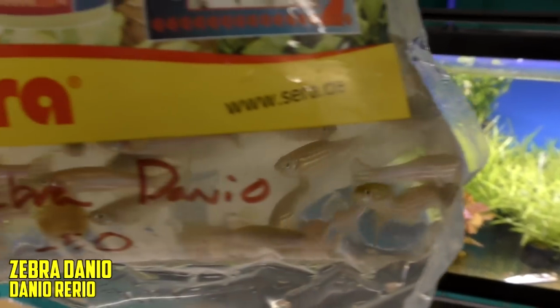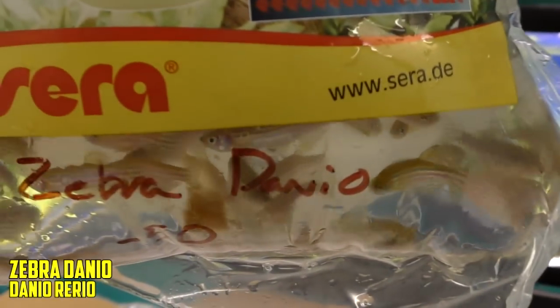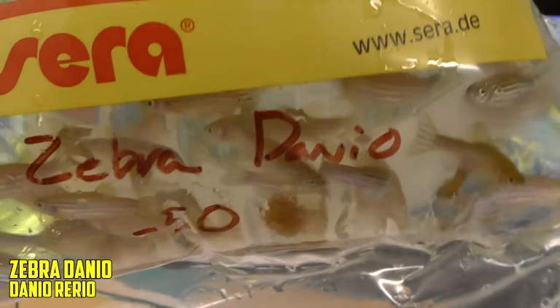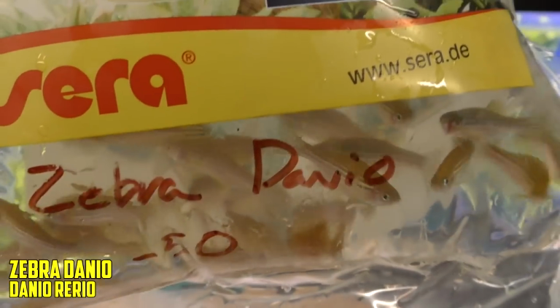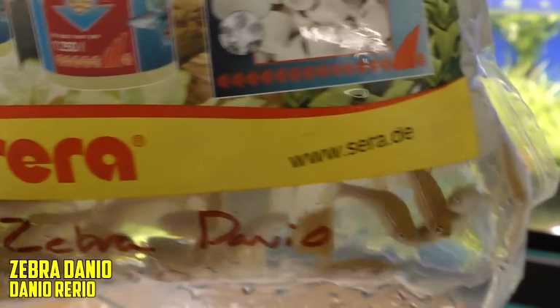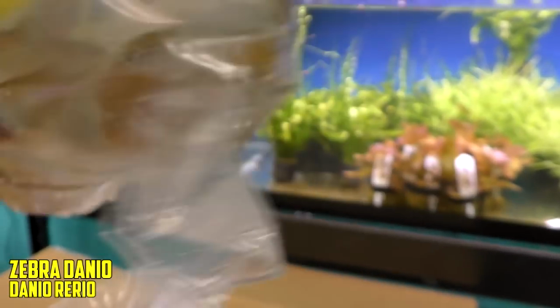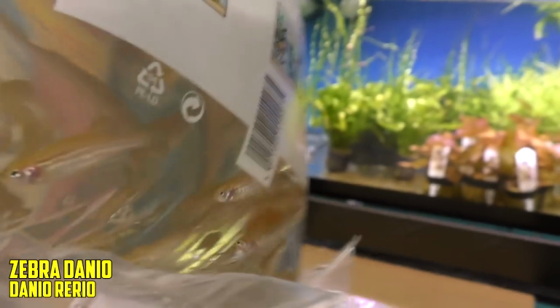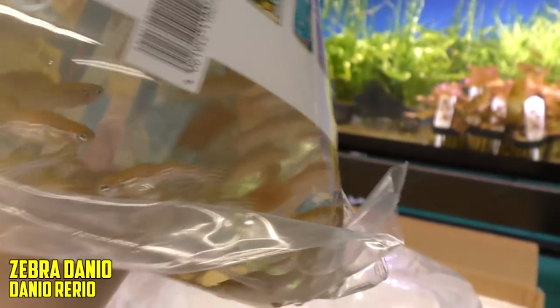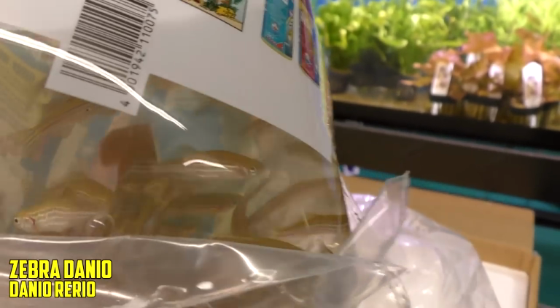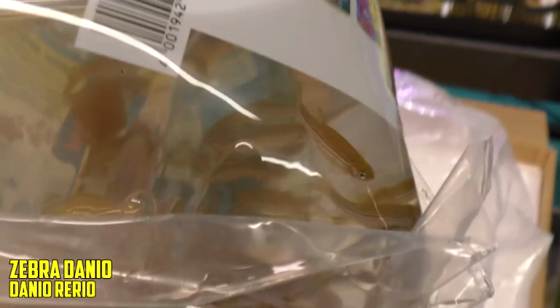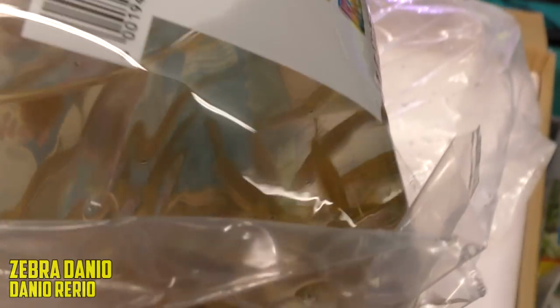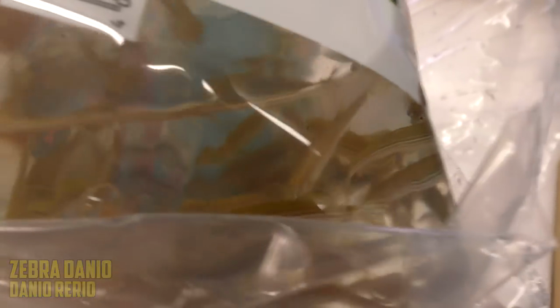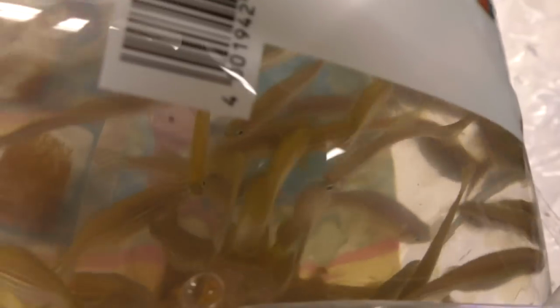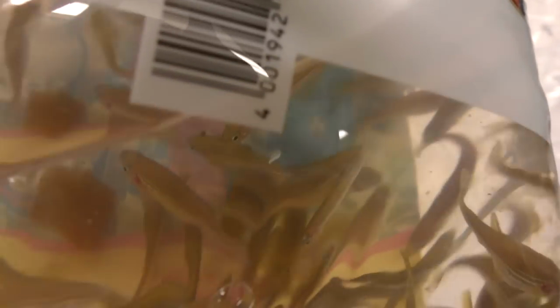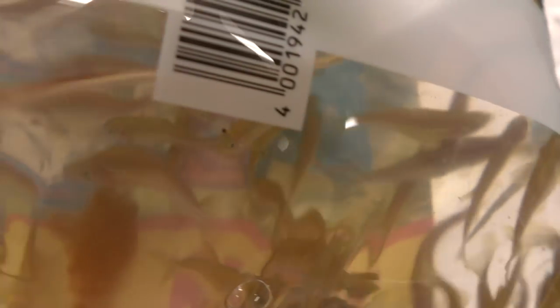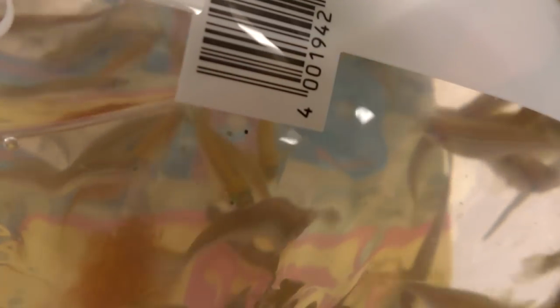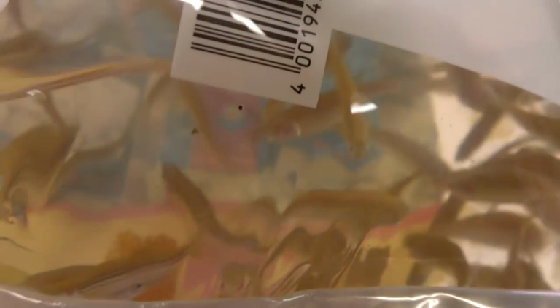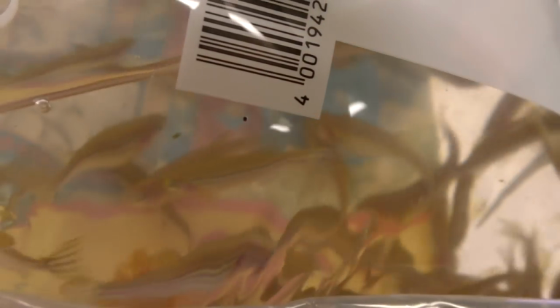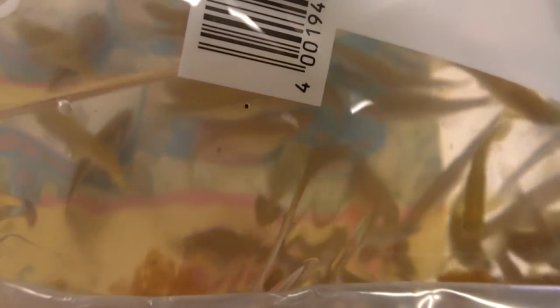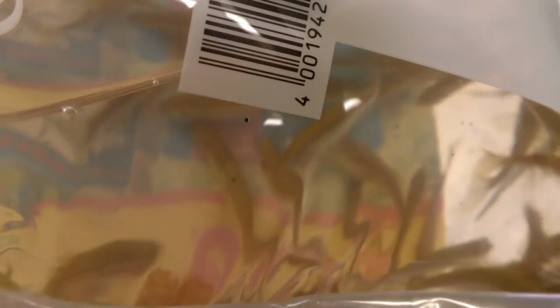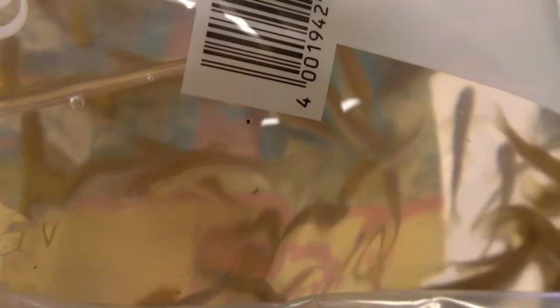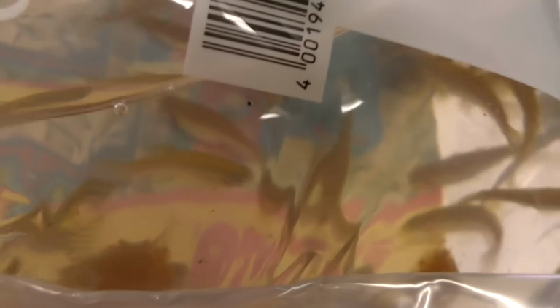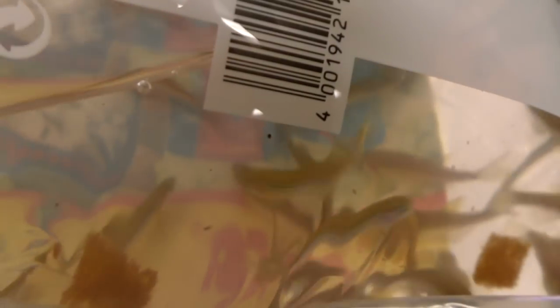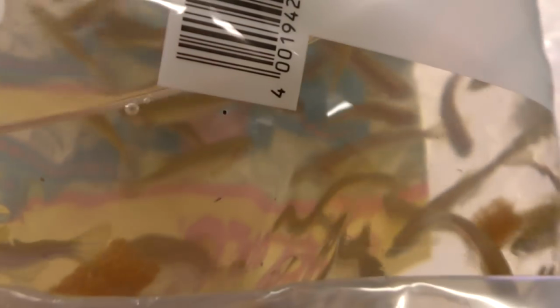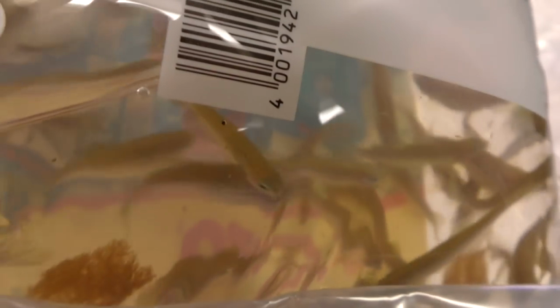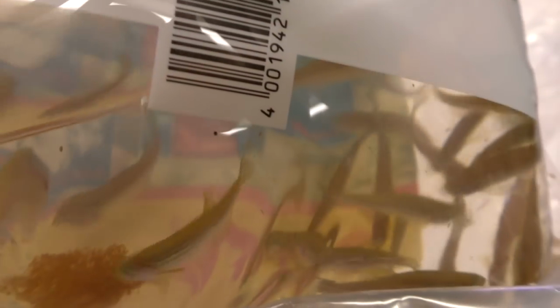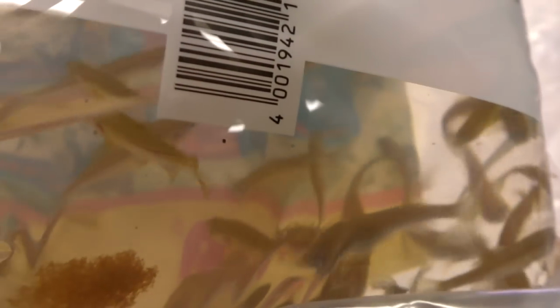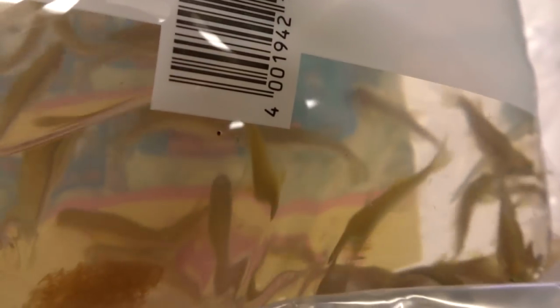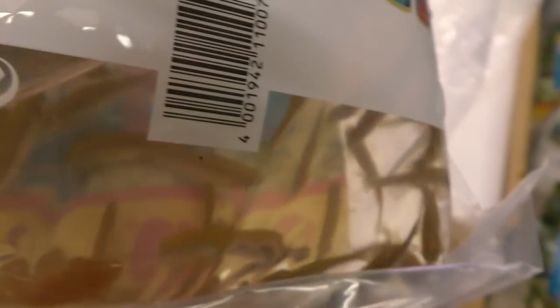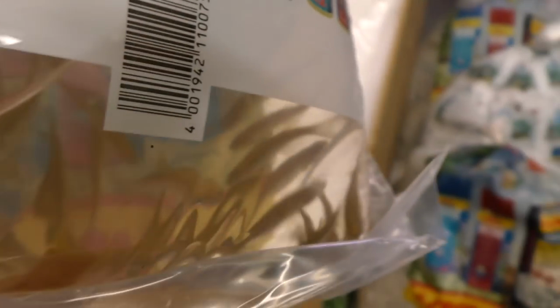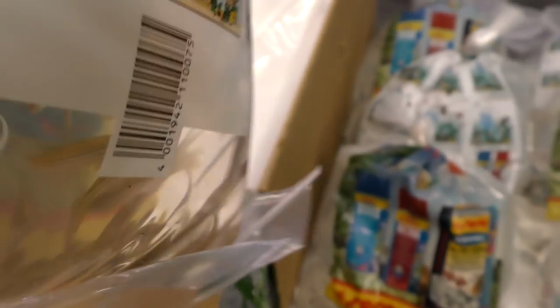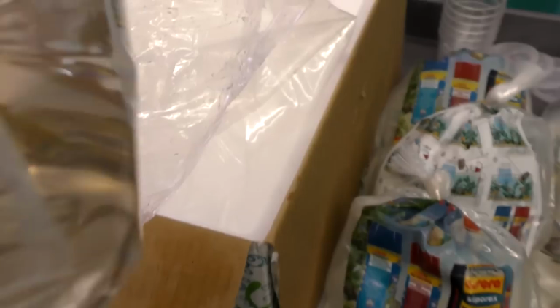Next up, zebra danios — 50 of them. They're nice and big and healthy. It's not every day you can be happy about zebra danios — they are what they are — but these ones do look good.